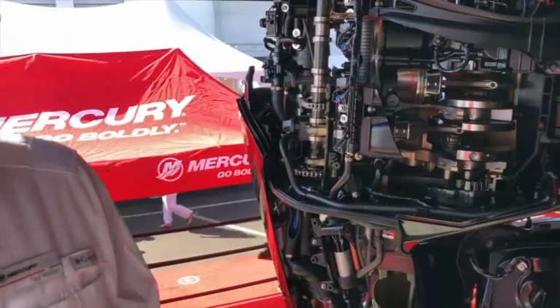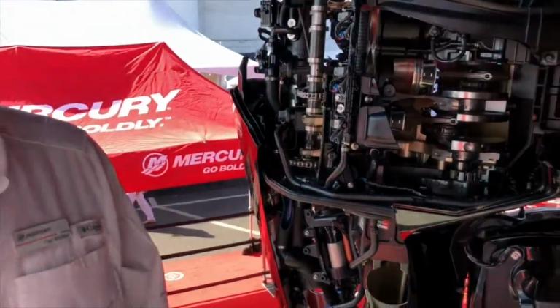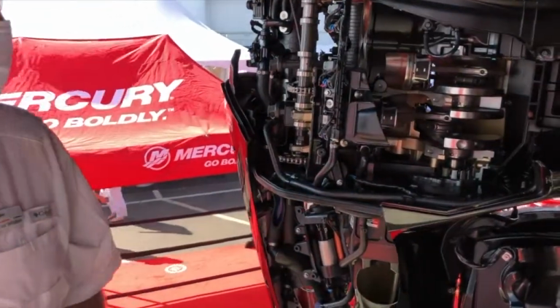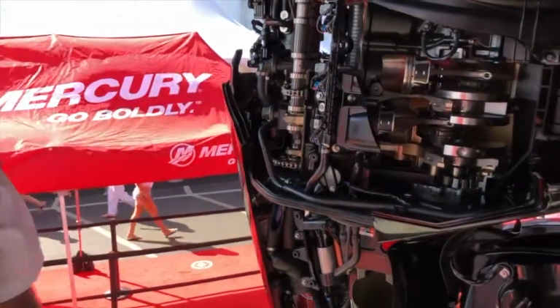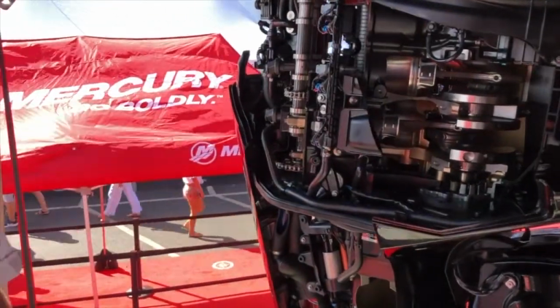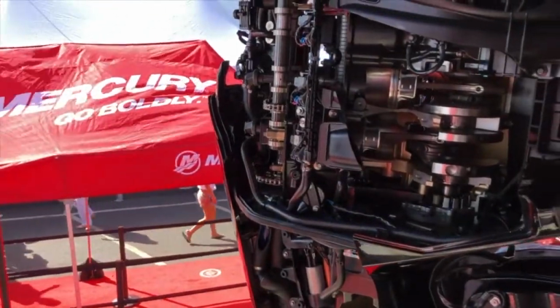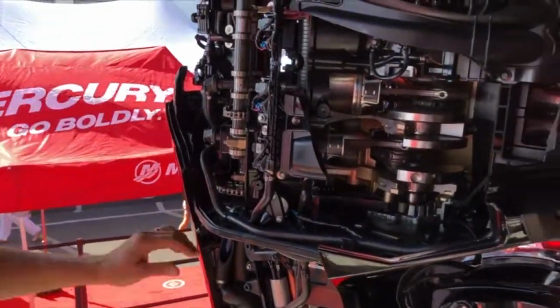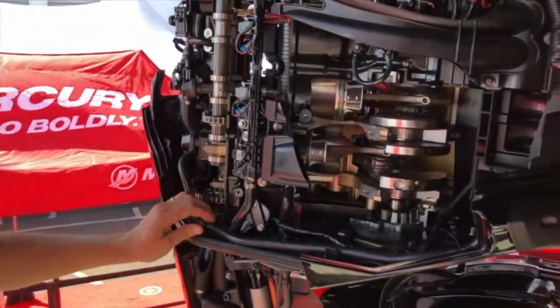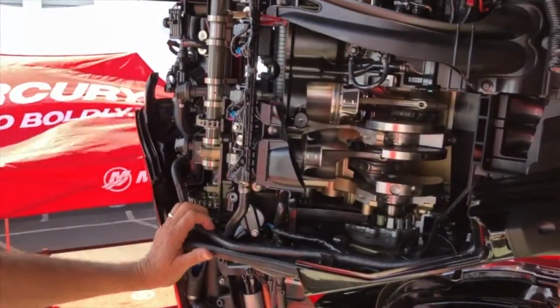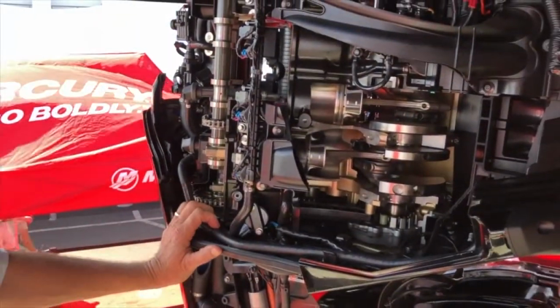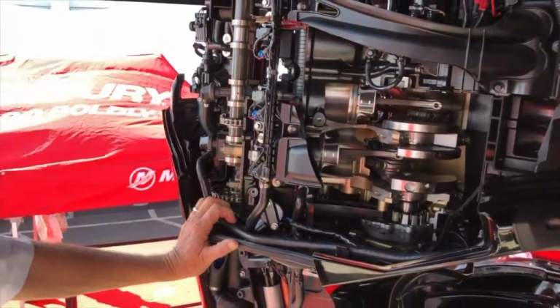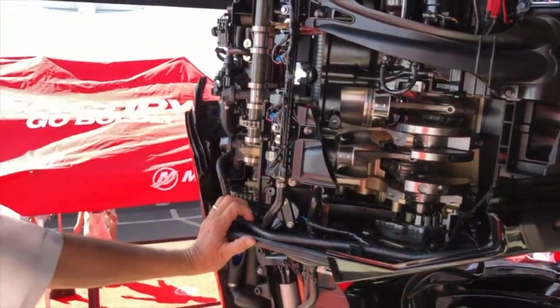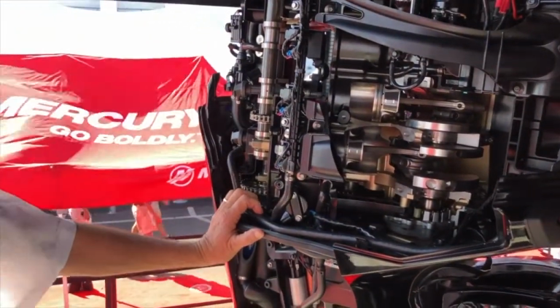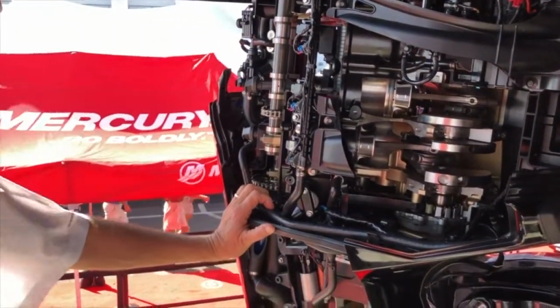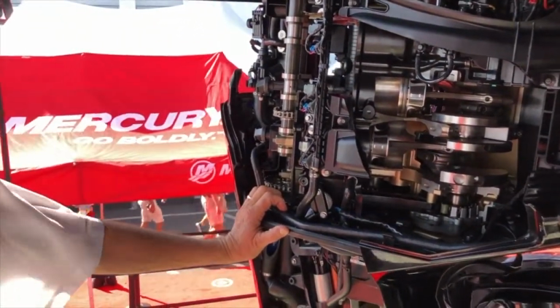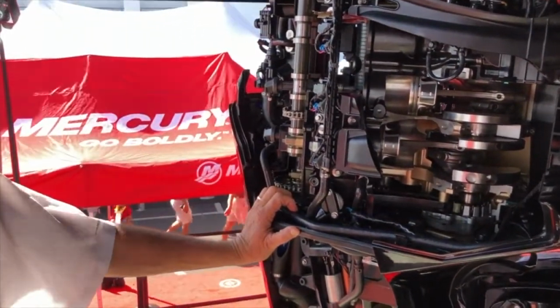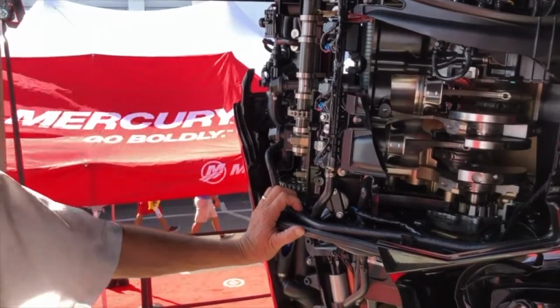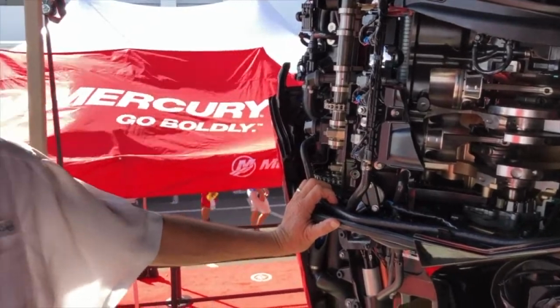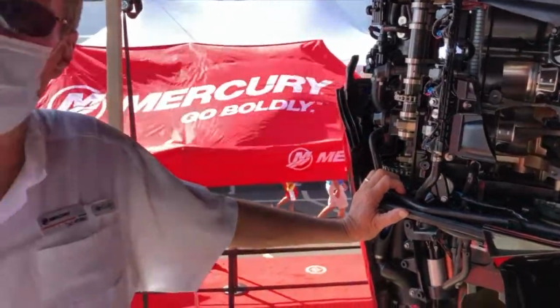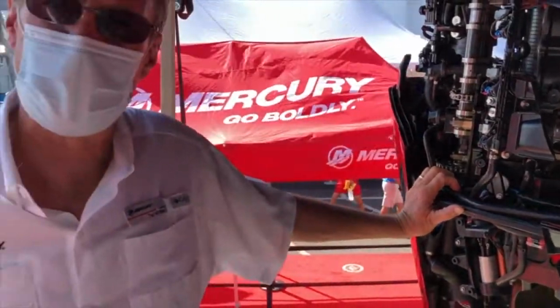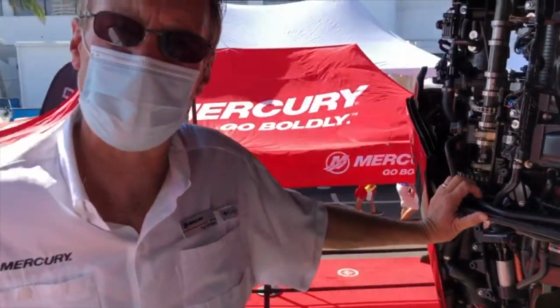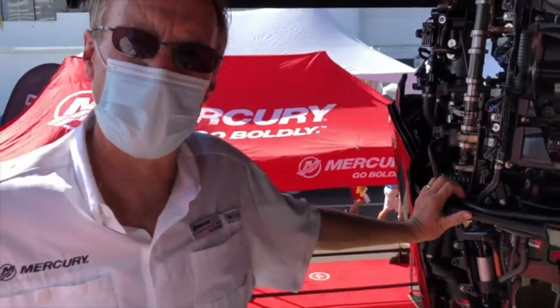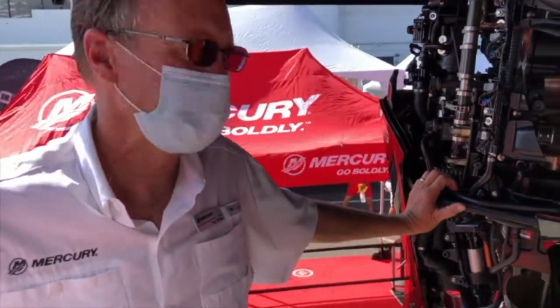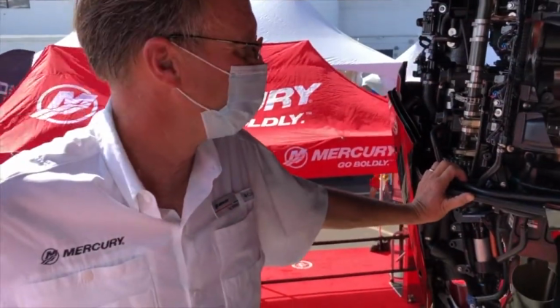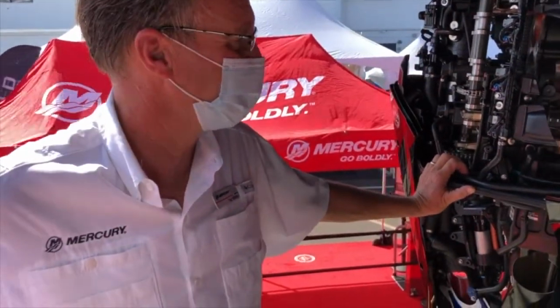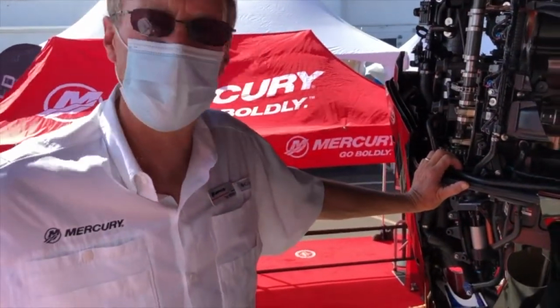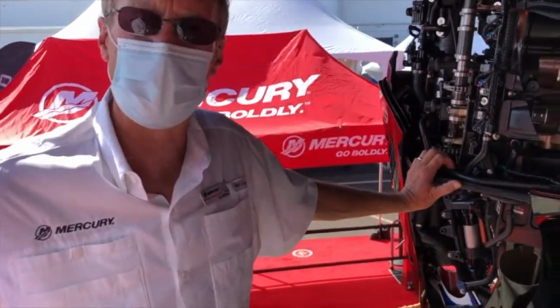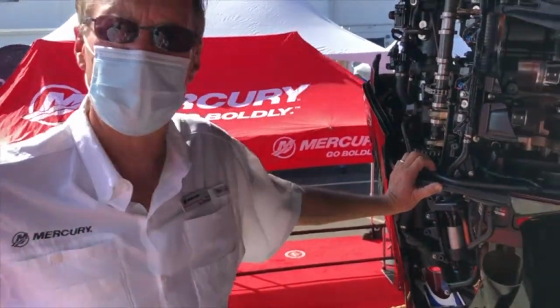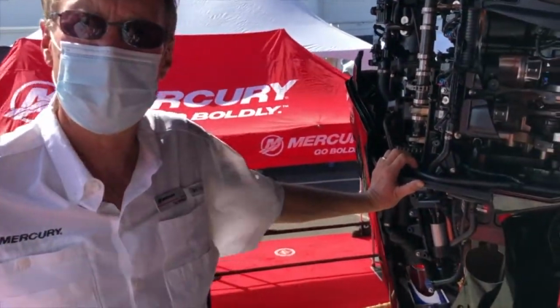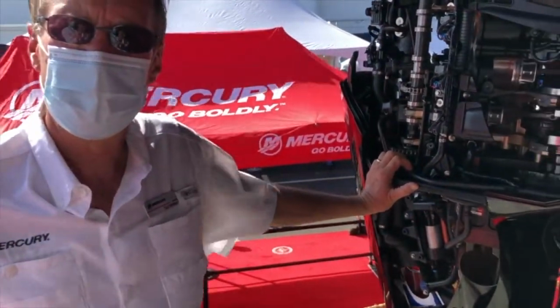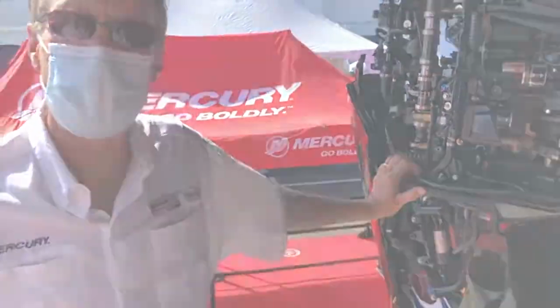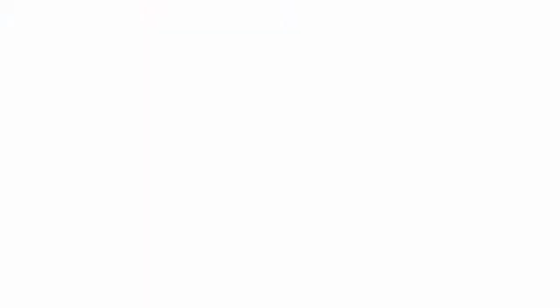This 300 is getting a lot of torque. It's a great application for most of our boats — we call it a torque monster. It loves to push. Awesome, thank you so much, Tad. Thank you.